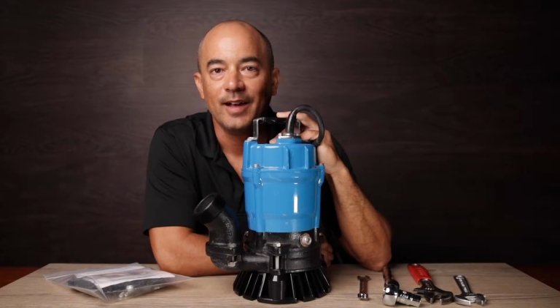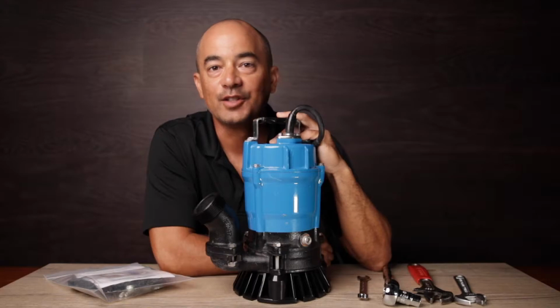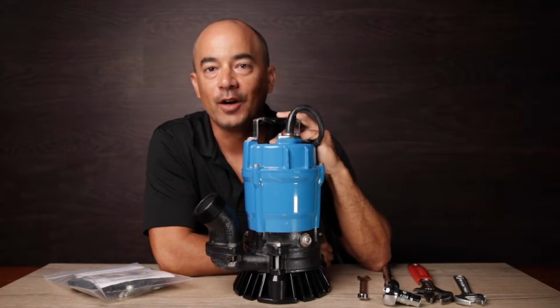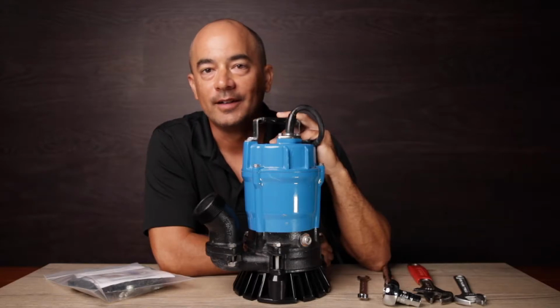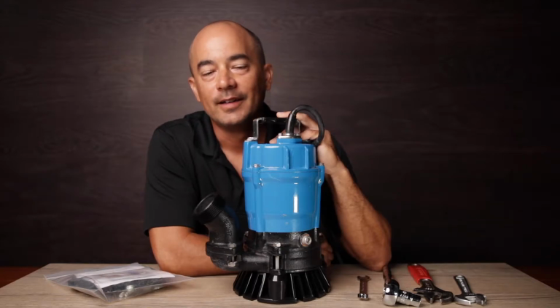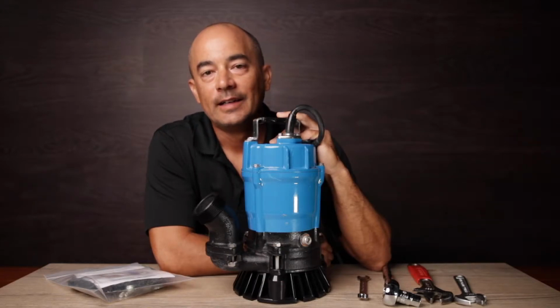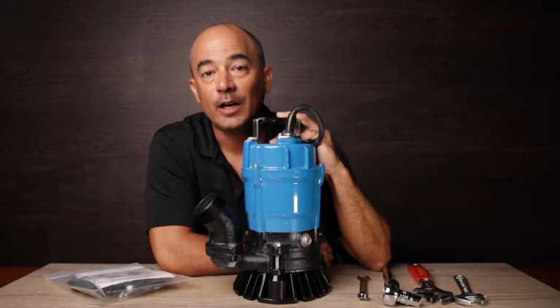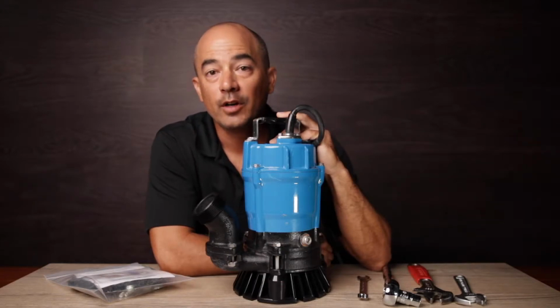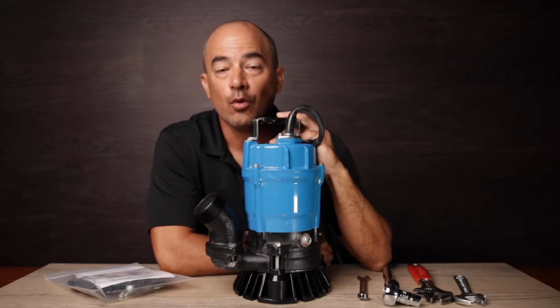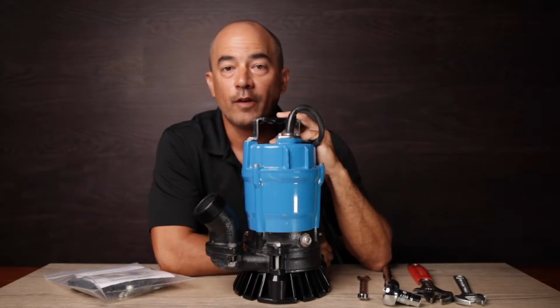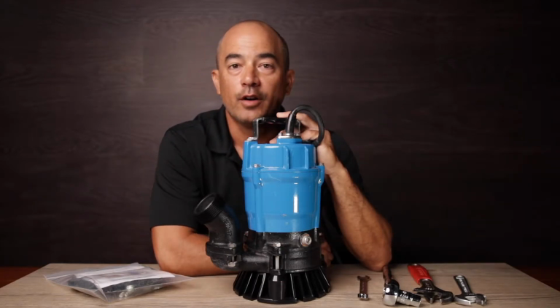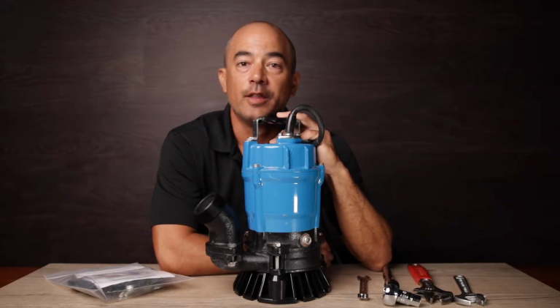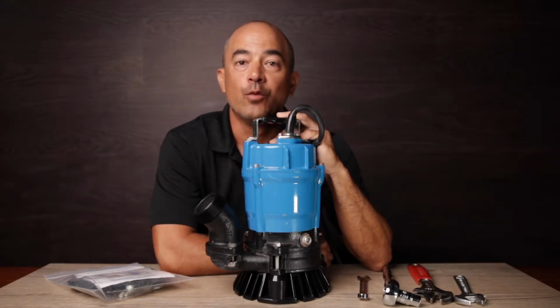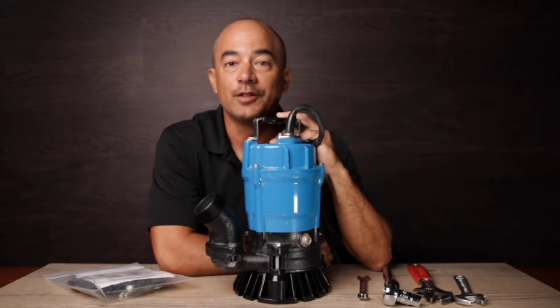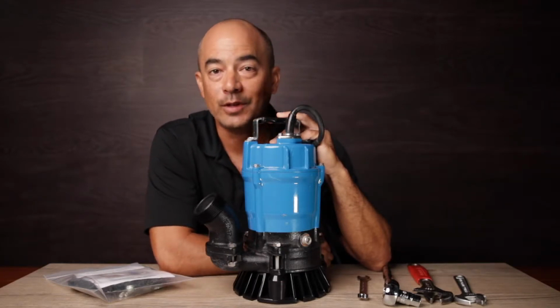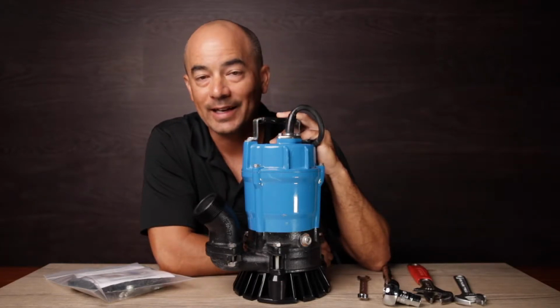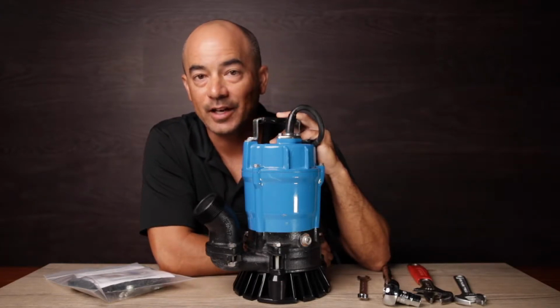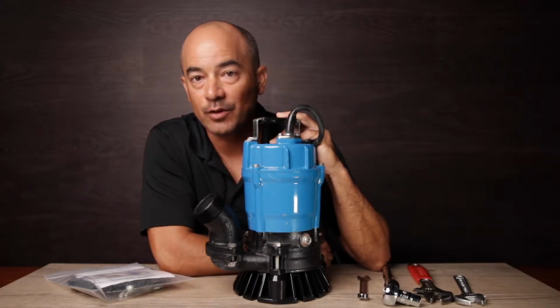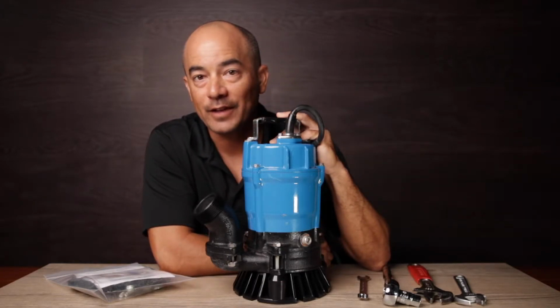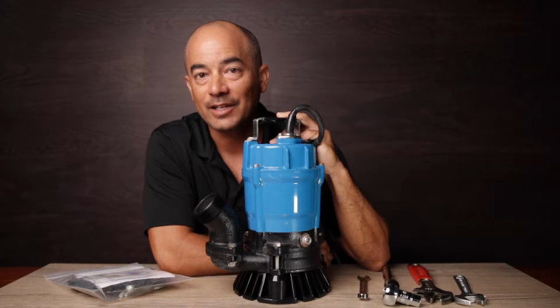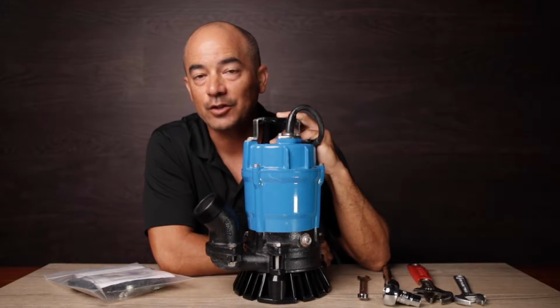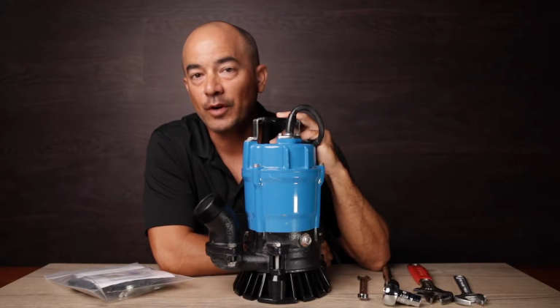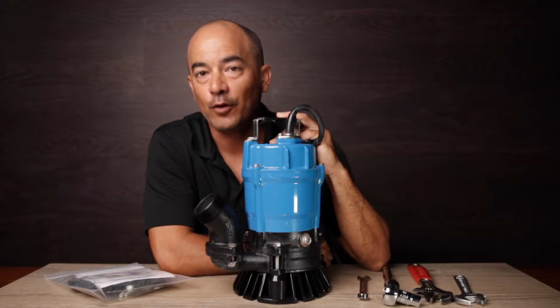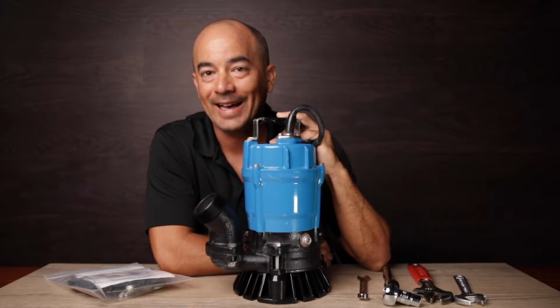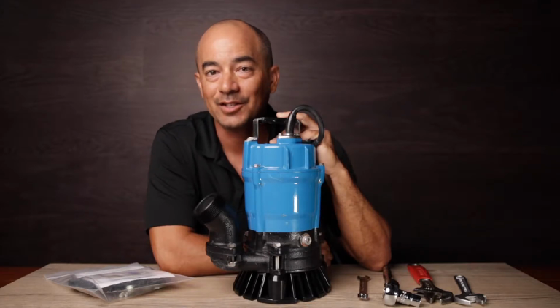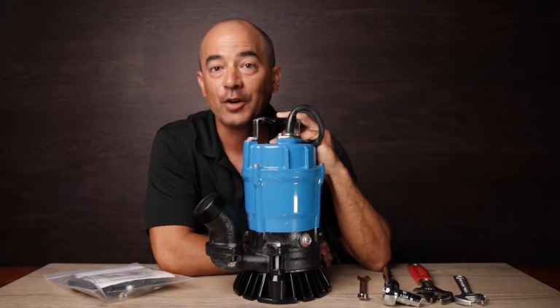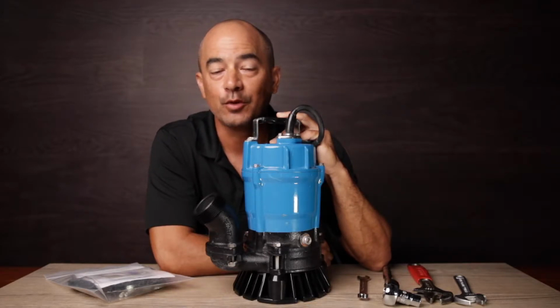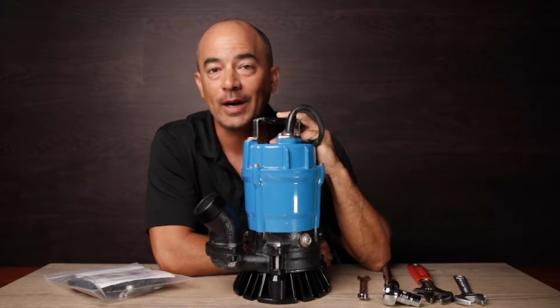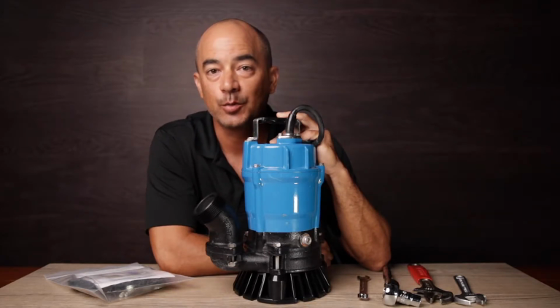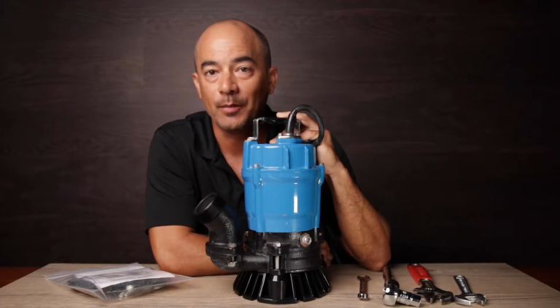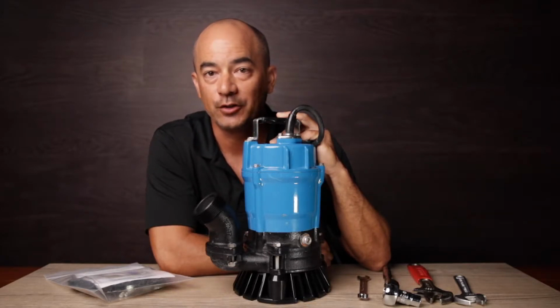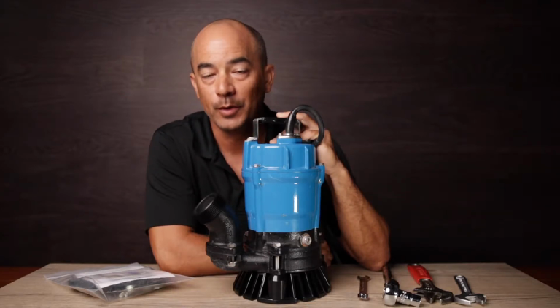Hey, what's going on? Today we're gonna go over the residue kit accessory for the HS2.4S Submersible Trash Pump by Surumi.